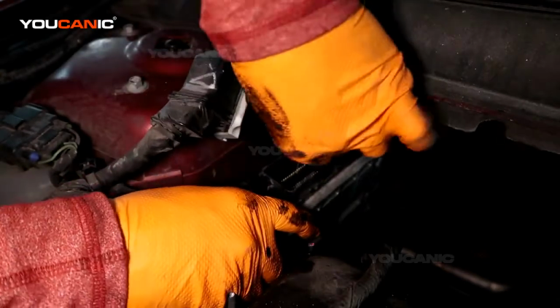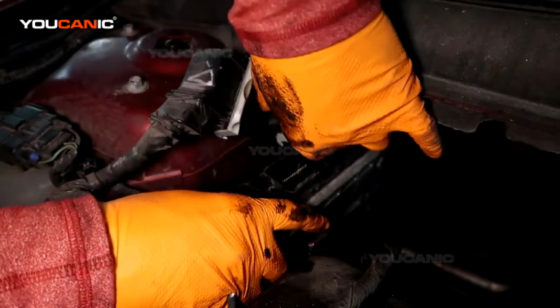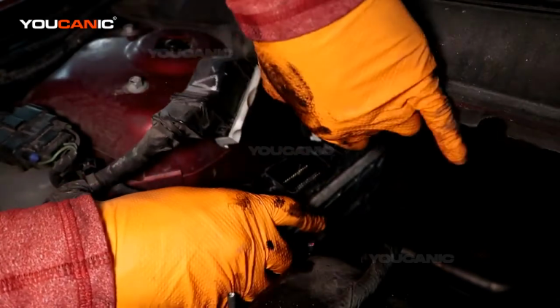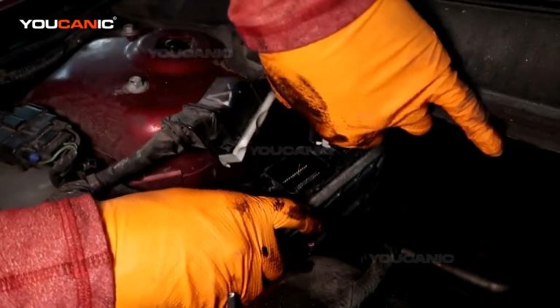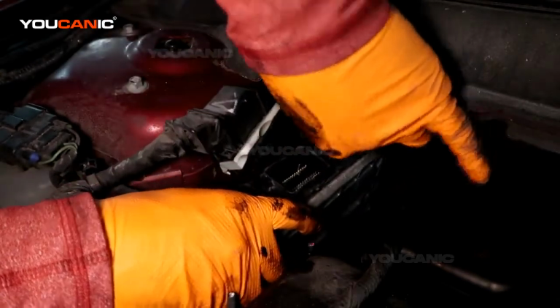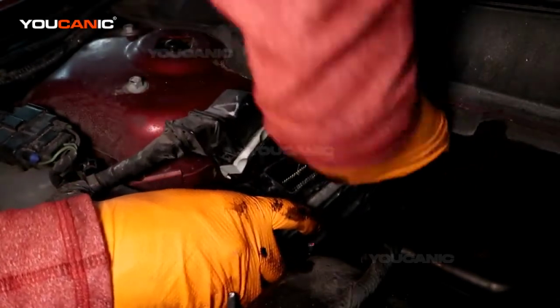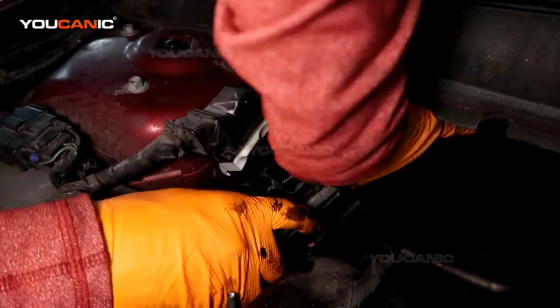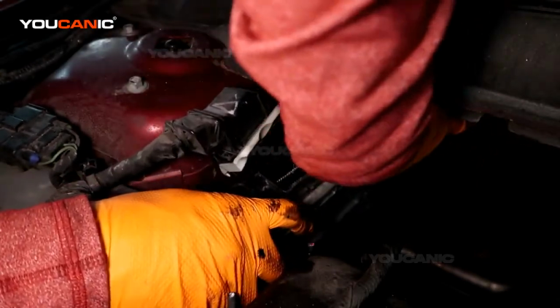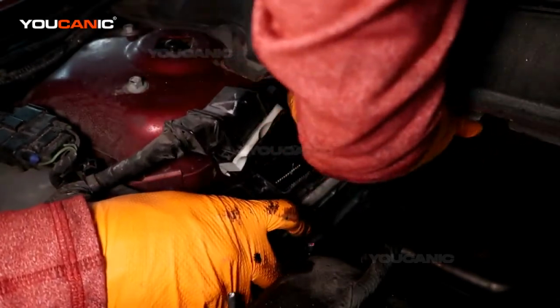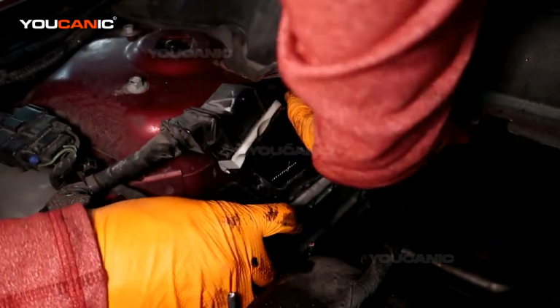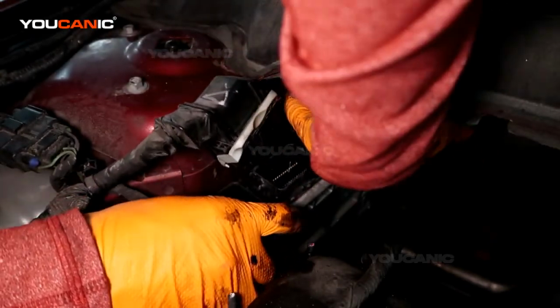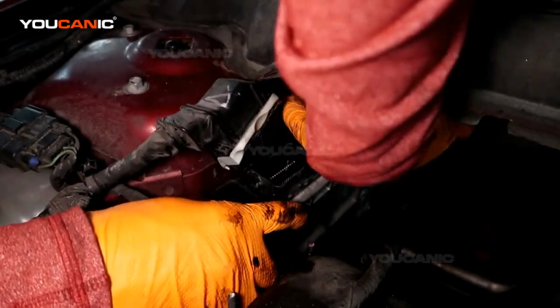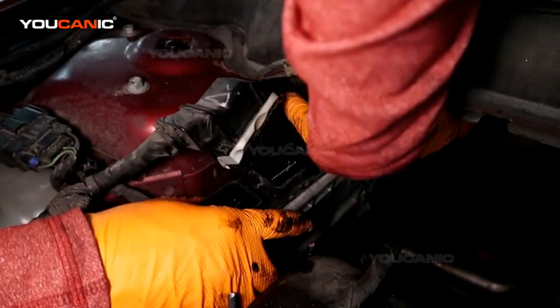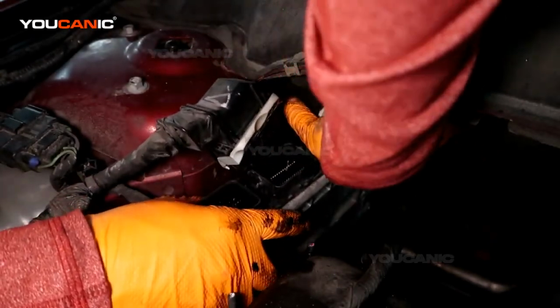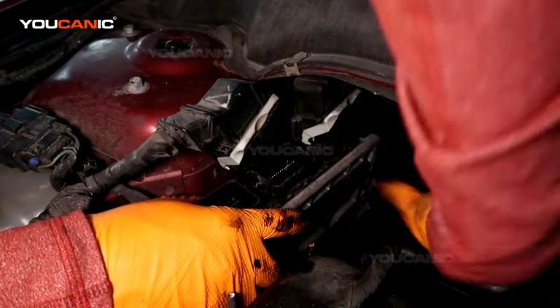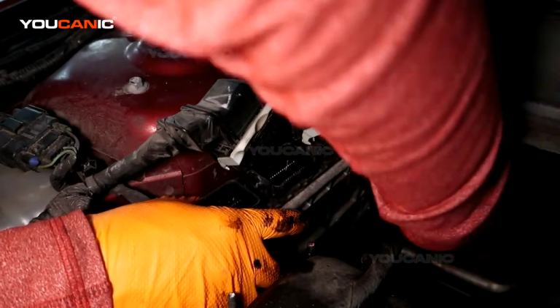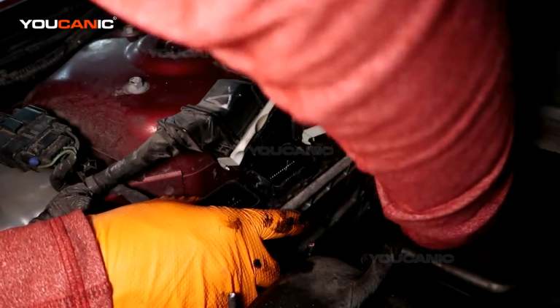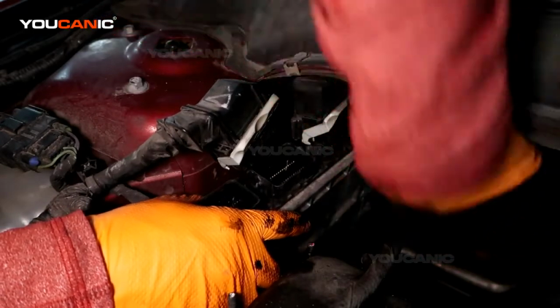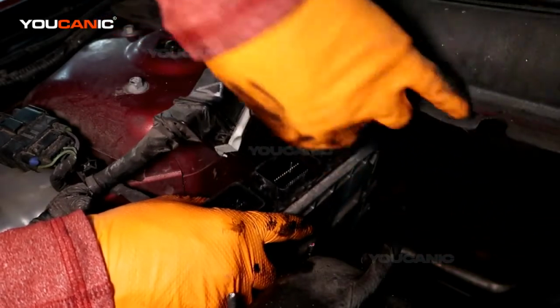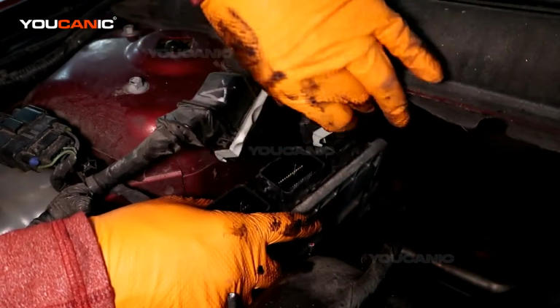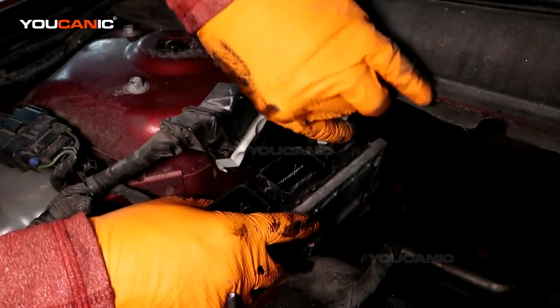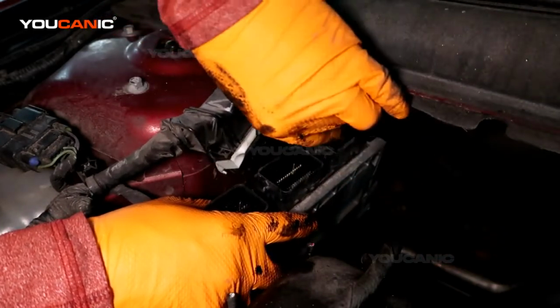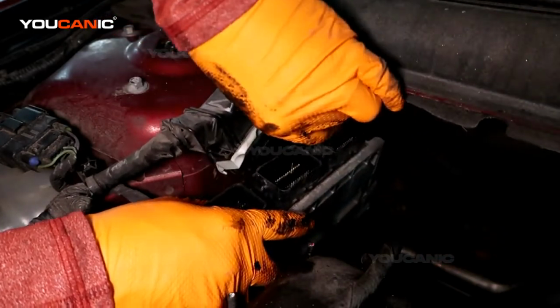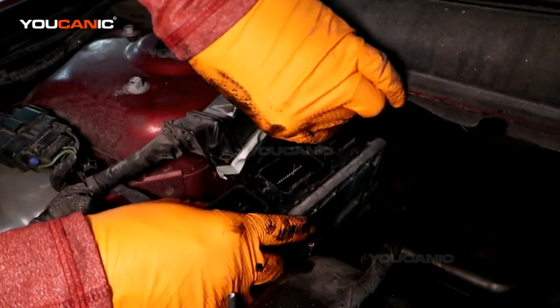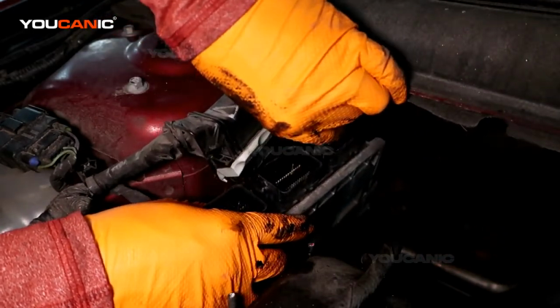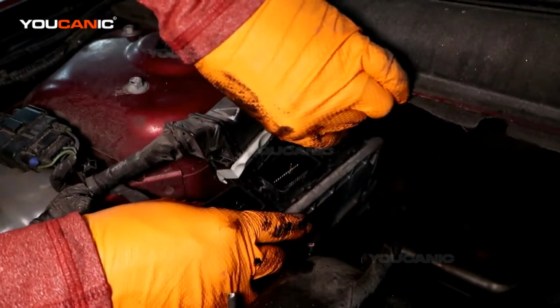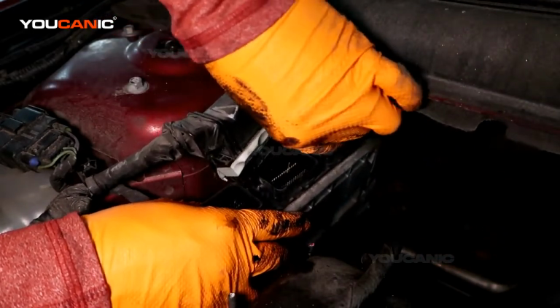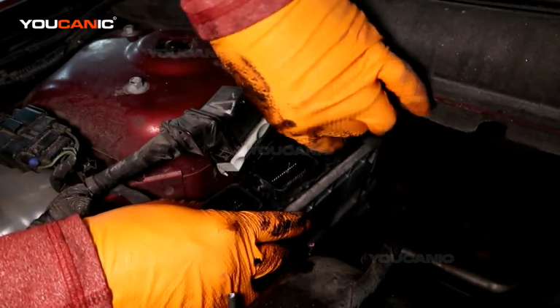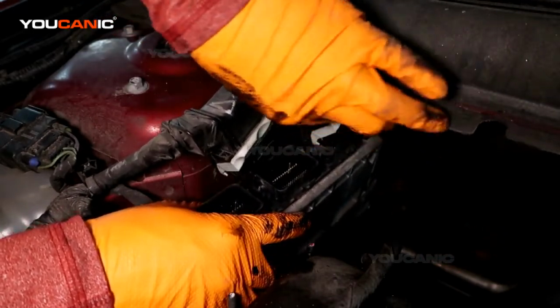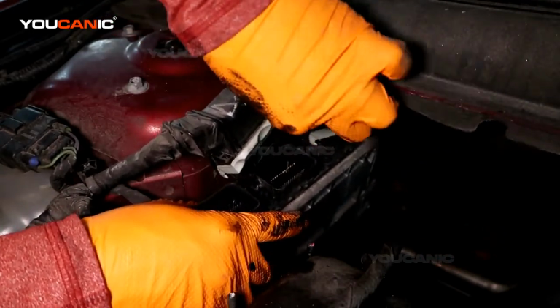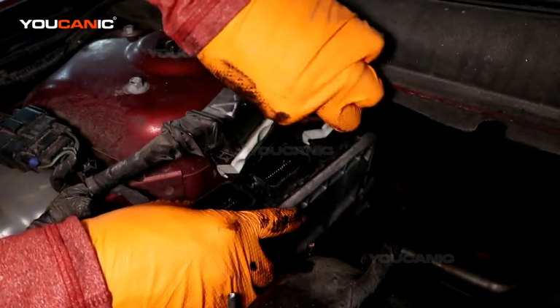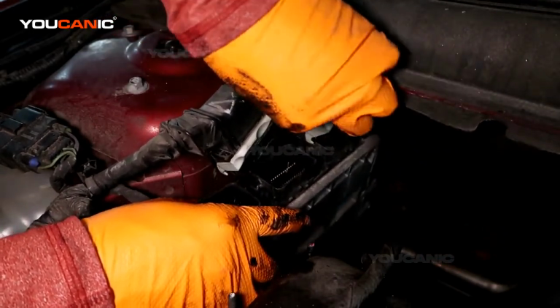Make sure you get this electrical connector up and done before you slide that bolt on back there, because then you won't have the space you need.